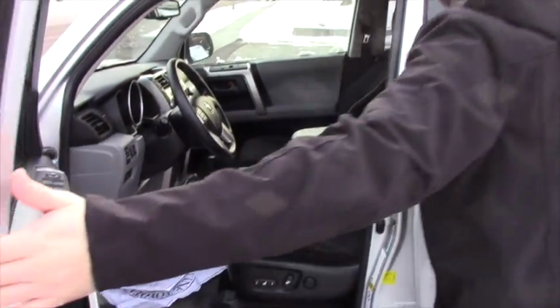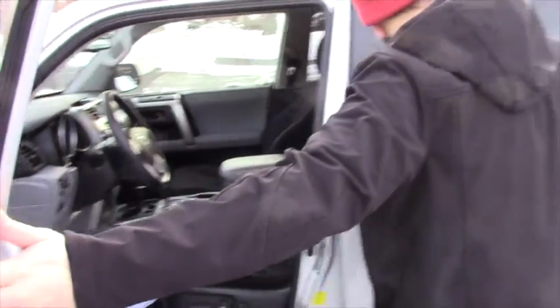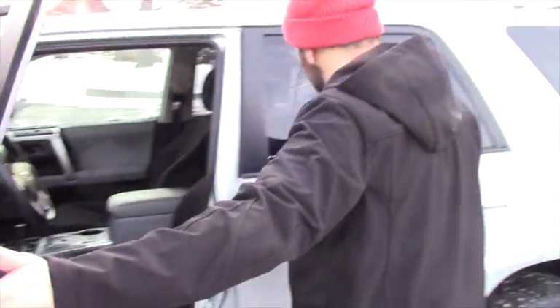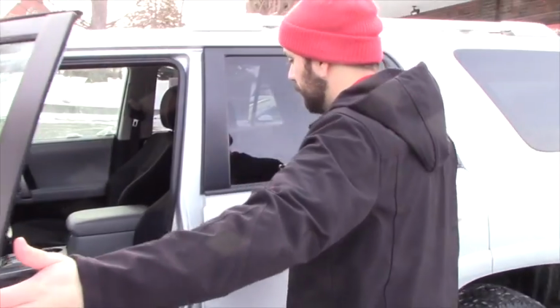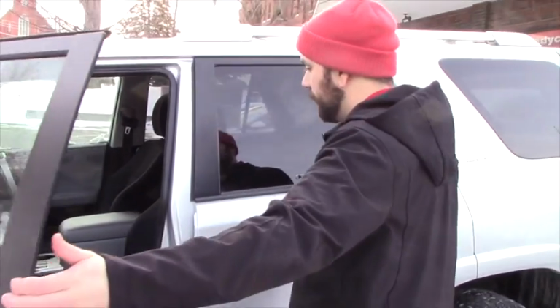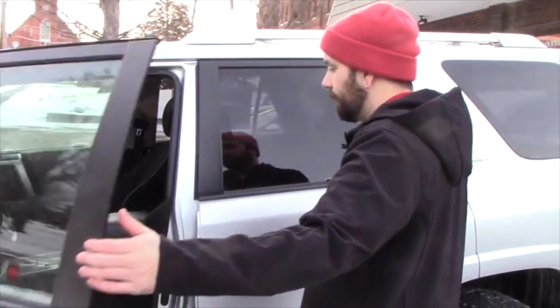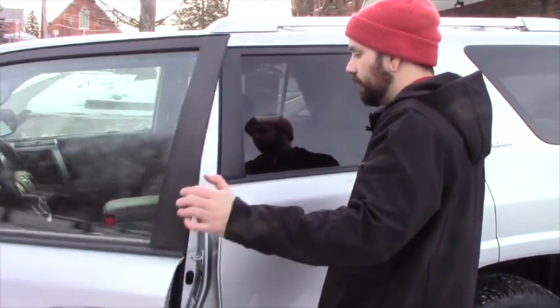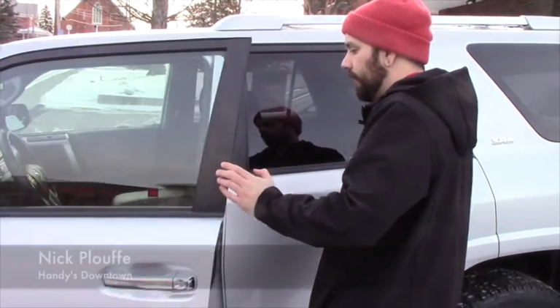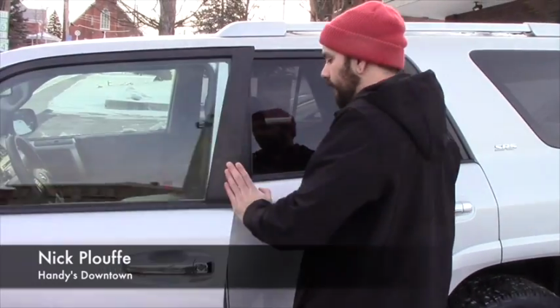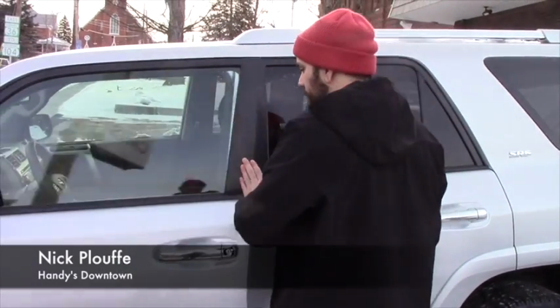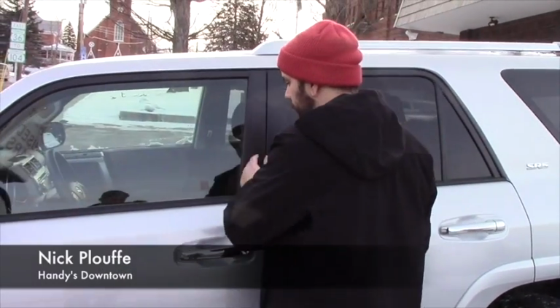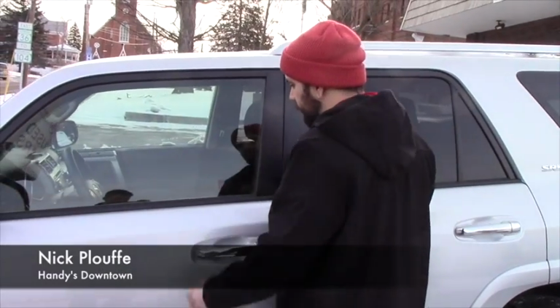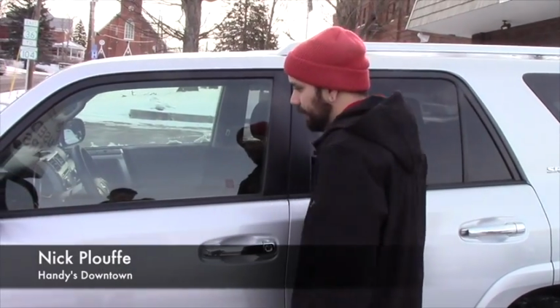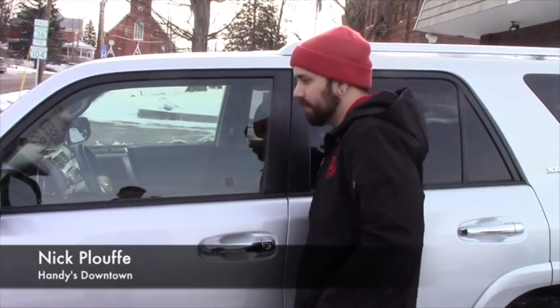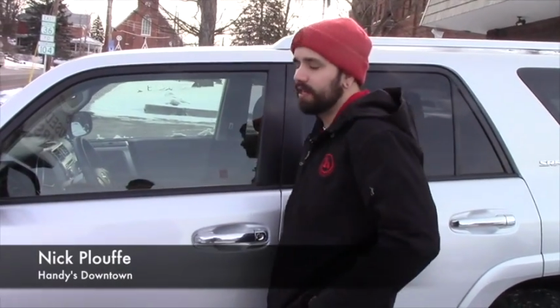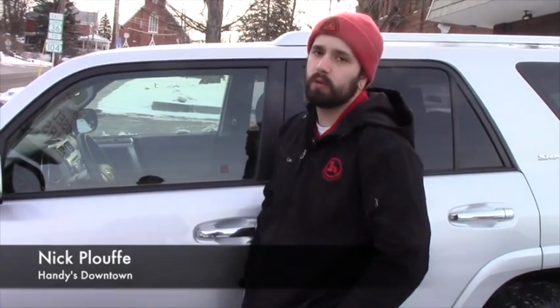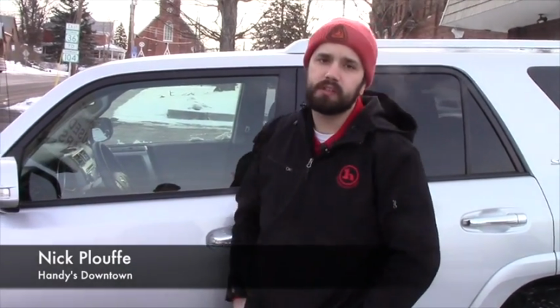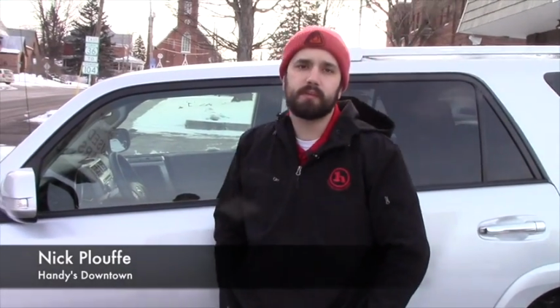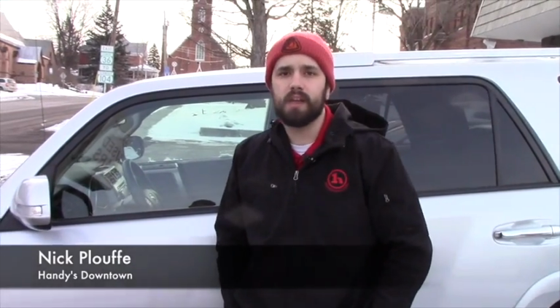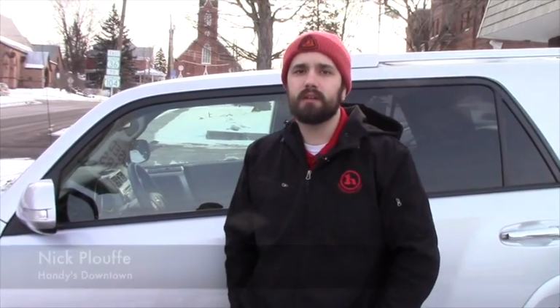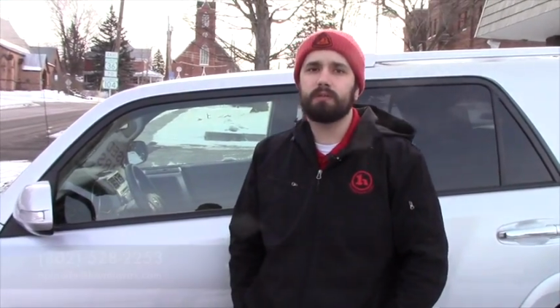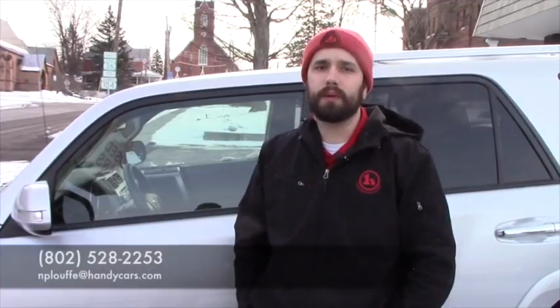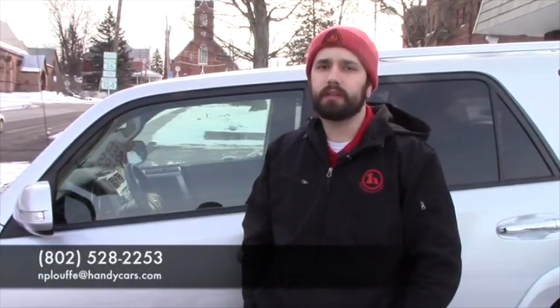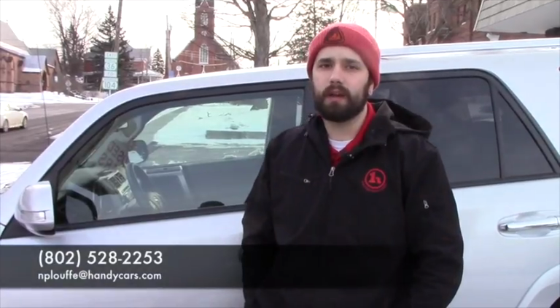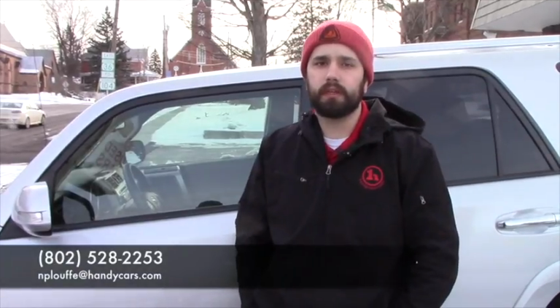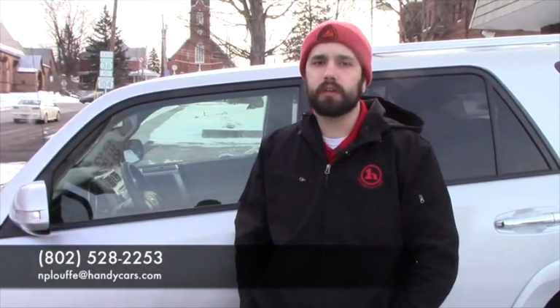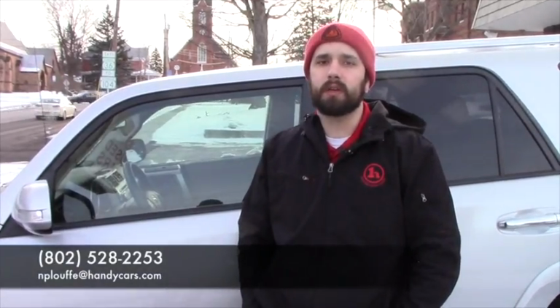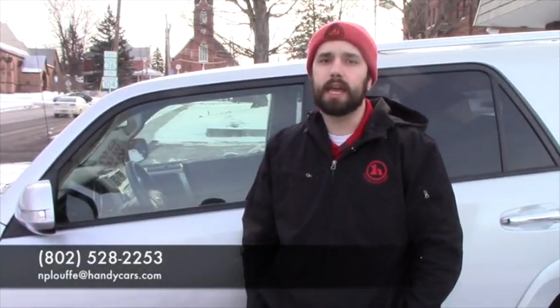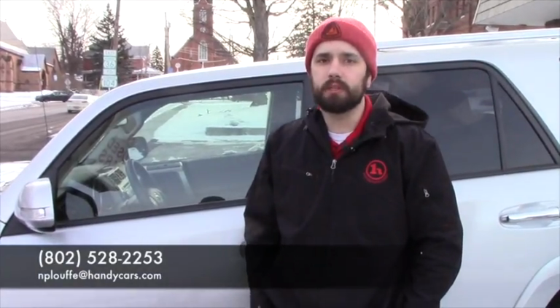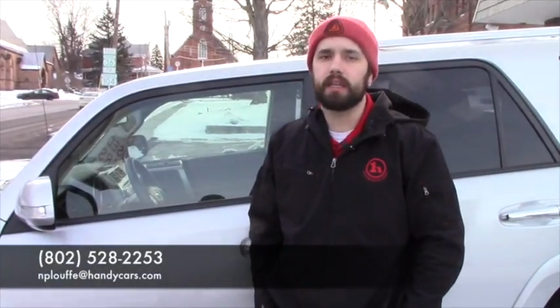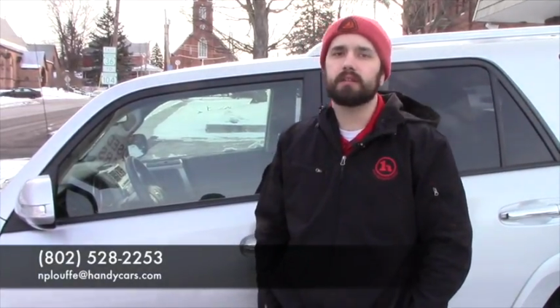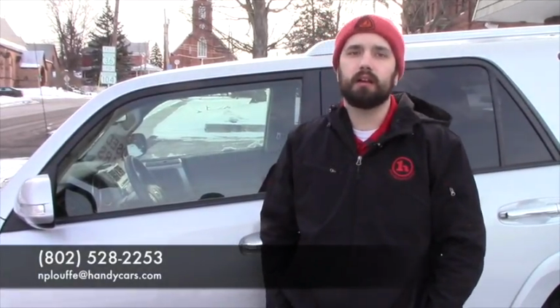Overall this thing is in great shape both interior and exterior wise. So if you have any more questions, please give me a call at 802-528-2253 or you can email me at nplooth@handycars.com.